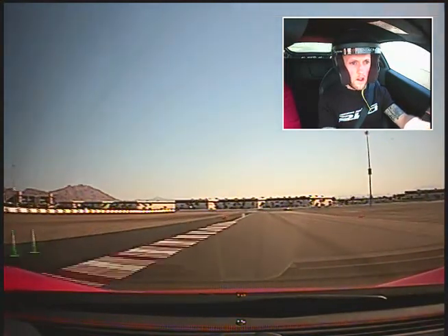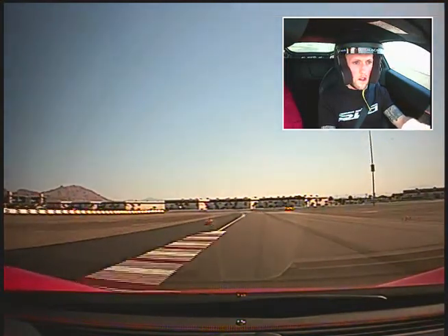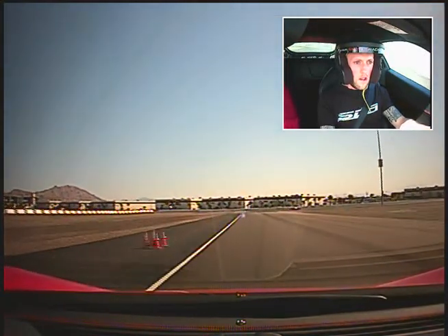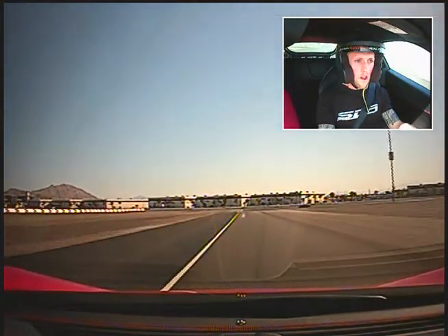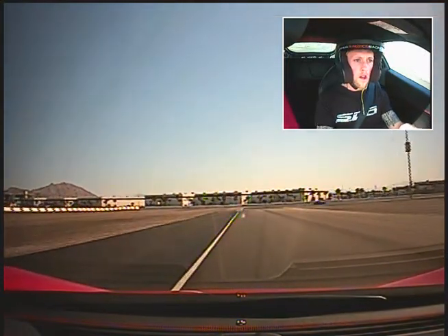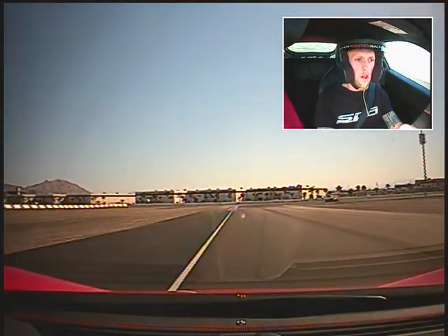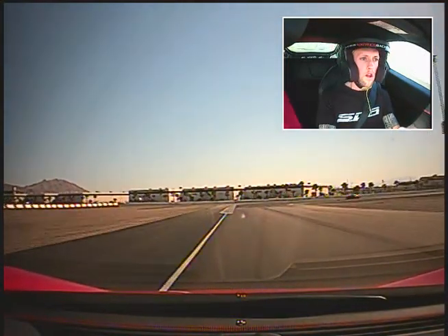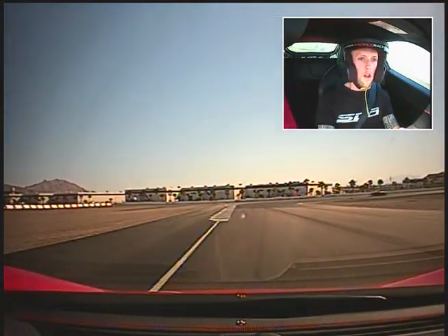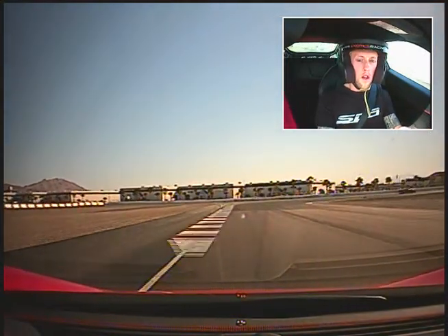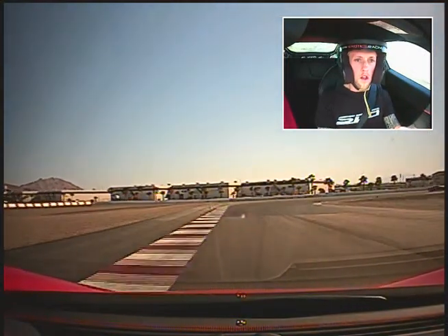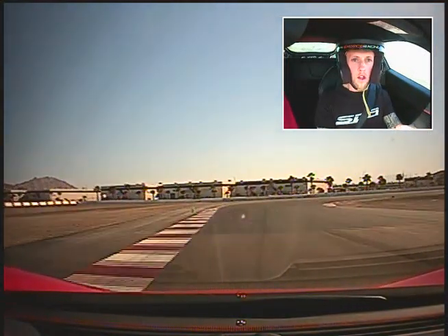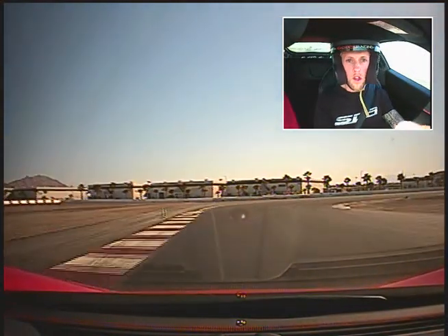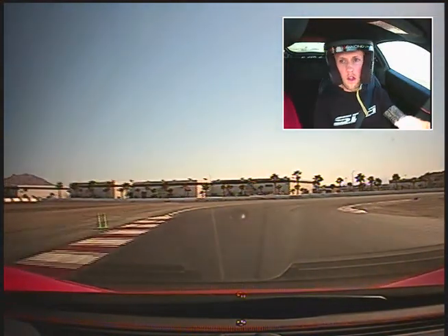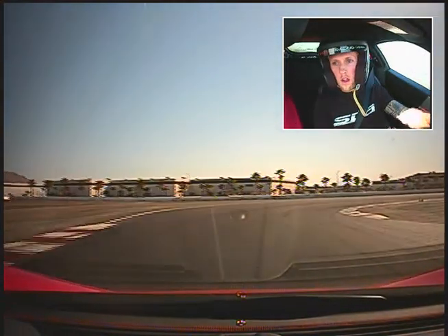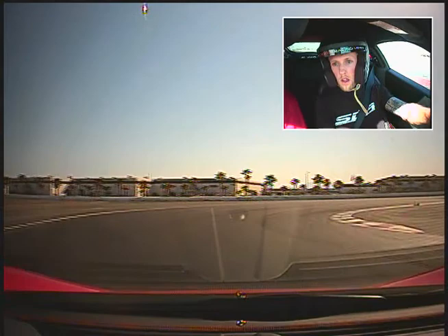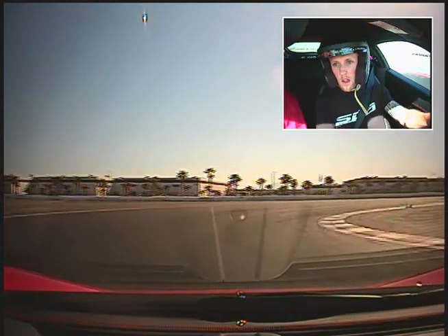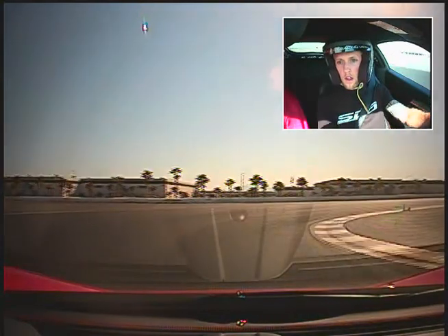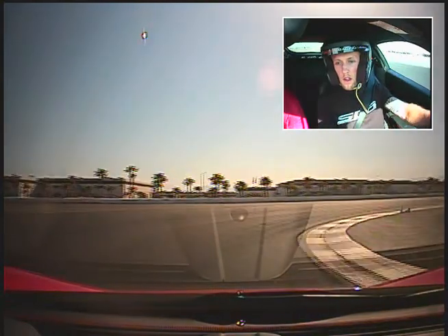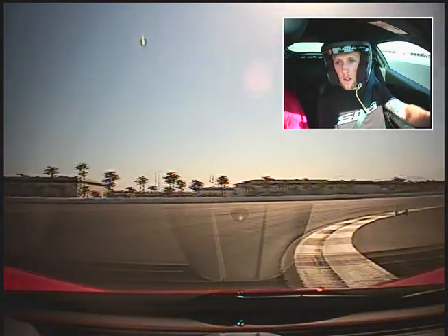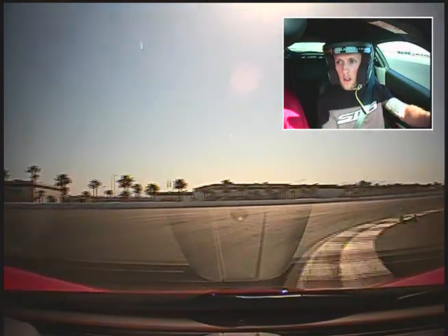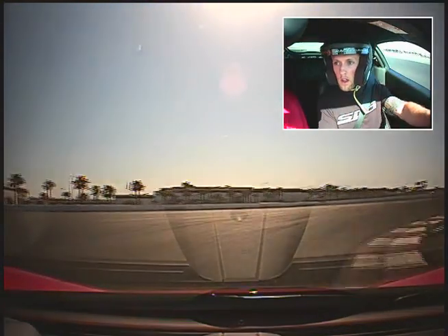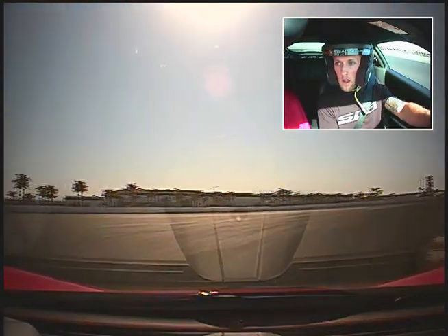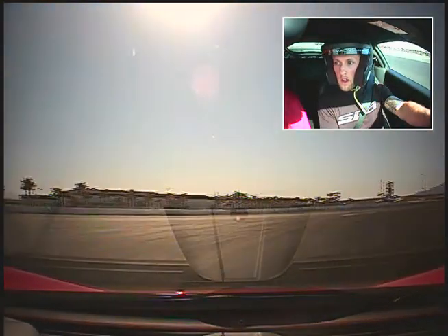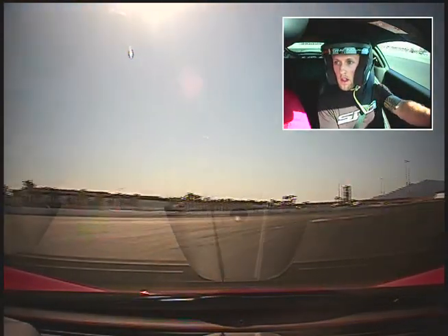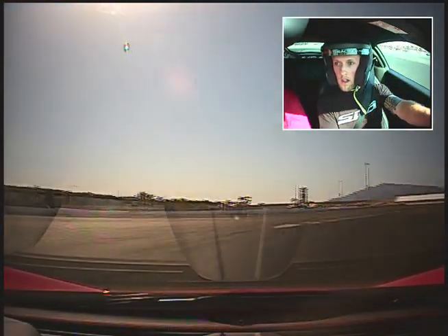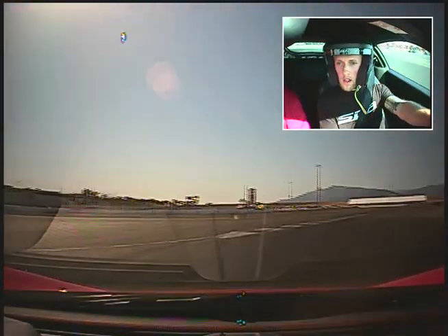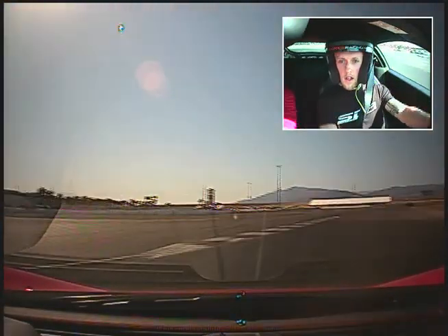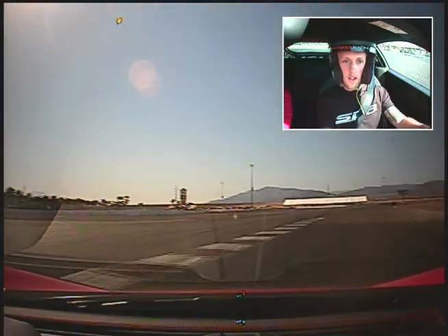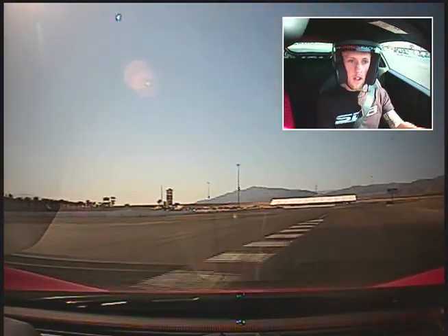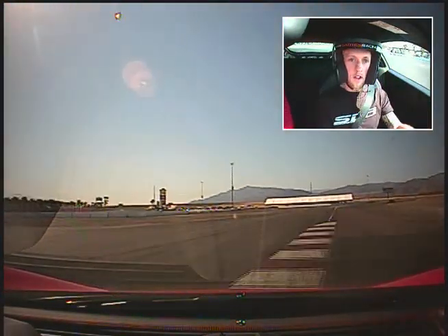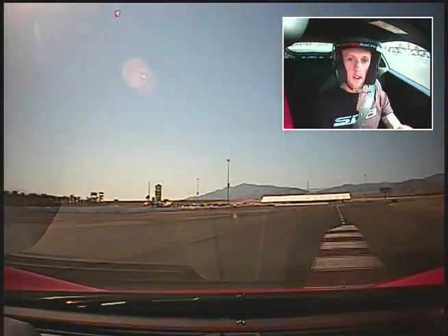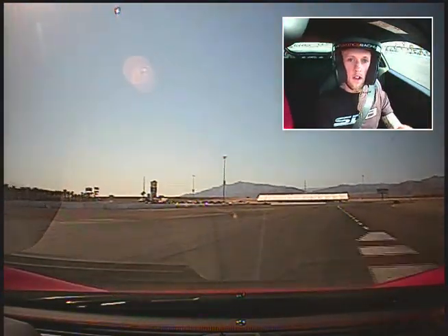Out brake. Hard. Go nice and easy. Unfortunately that is lap five. Left side.